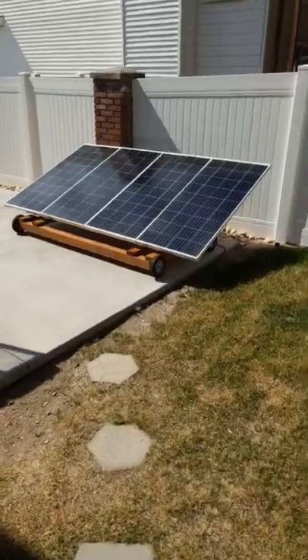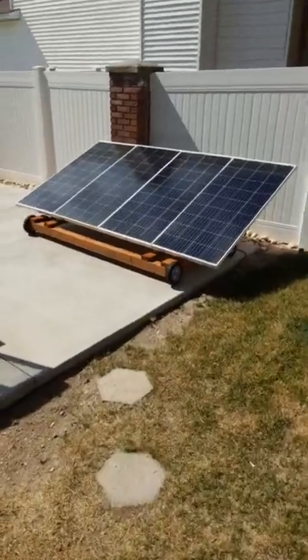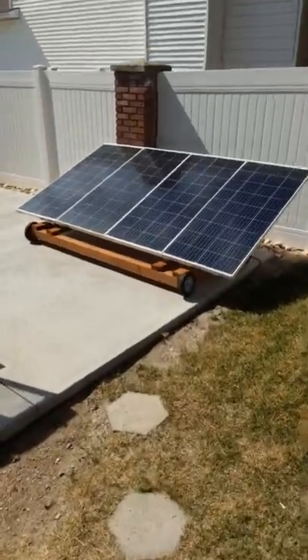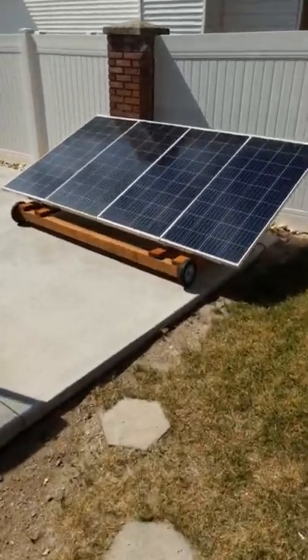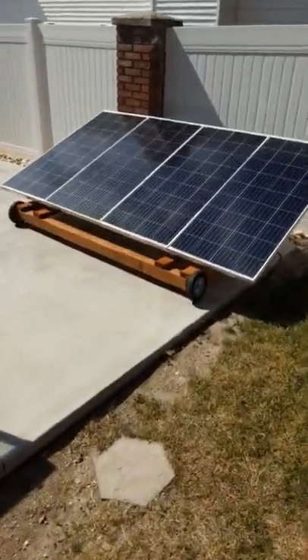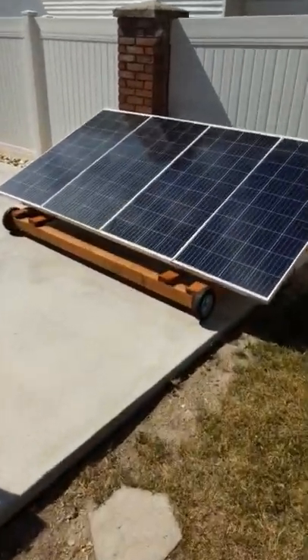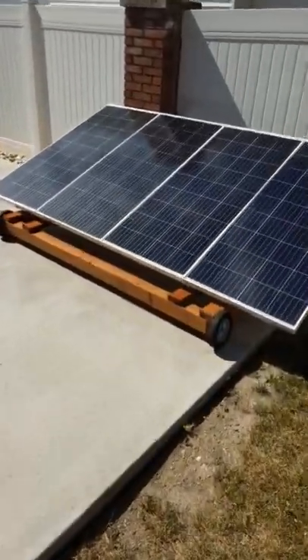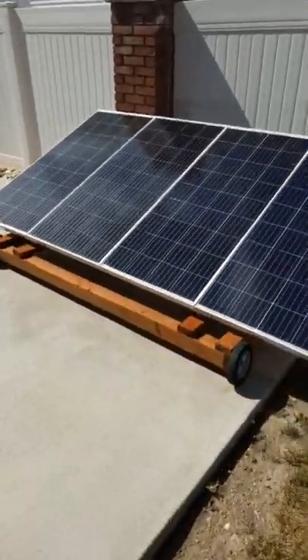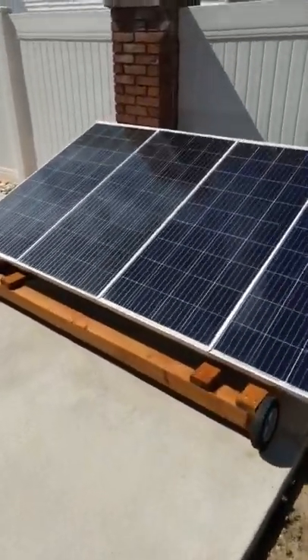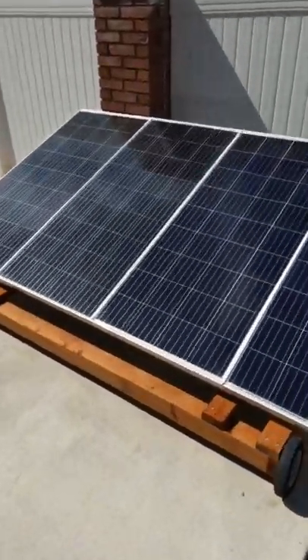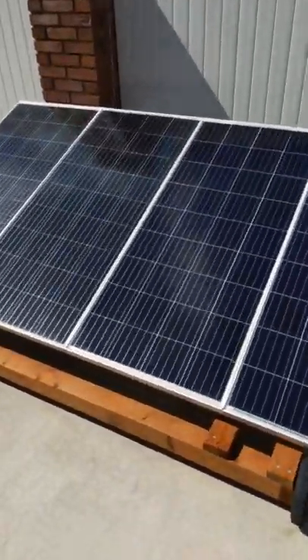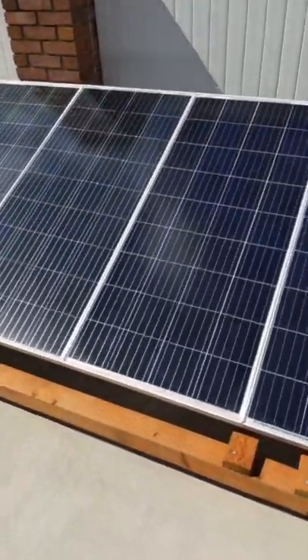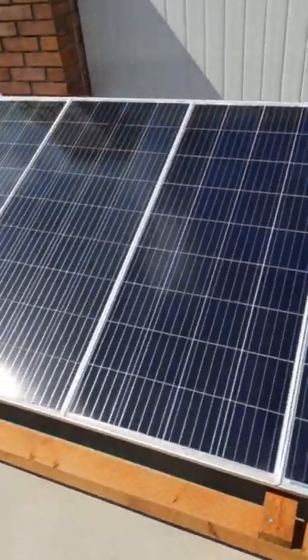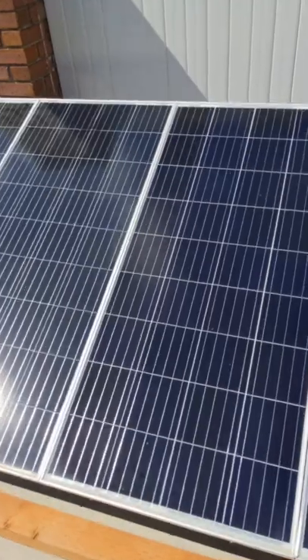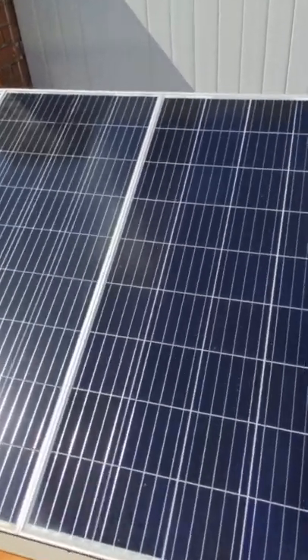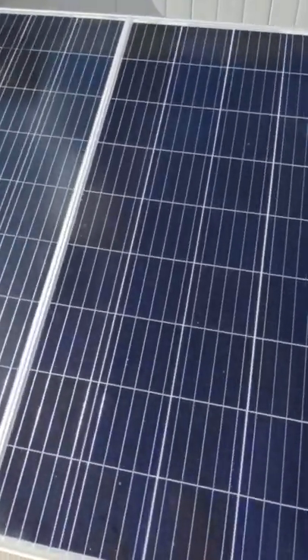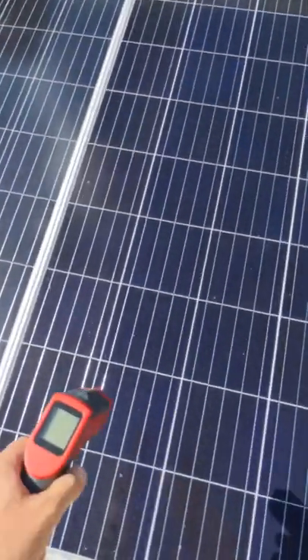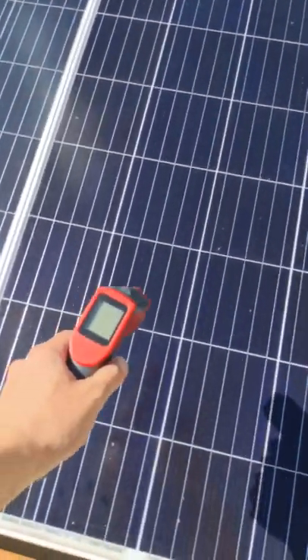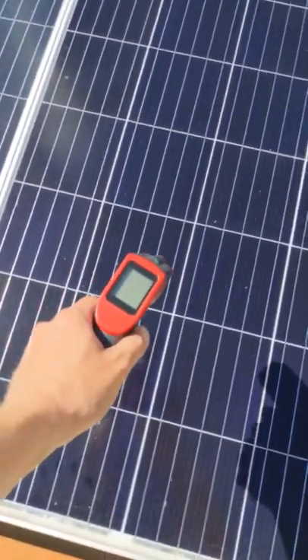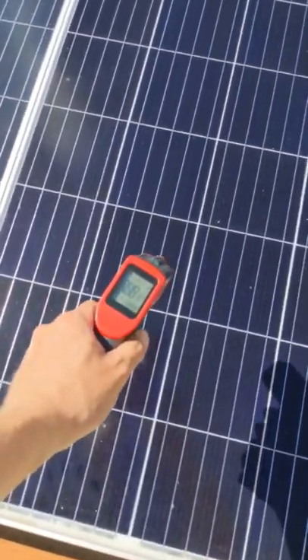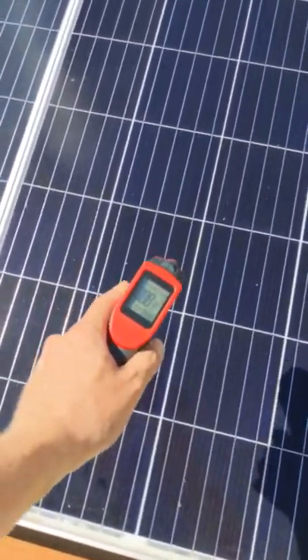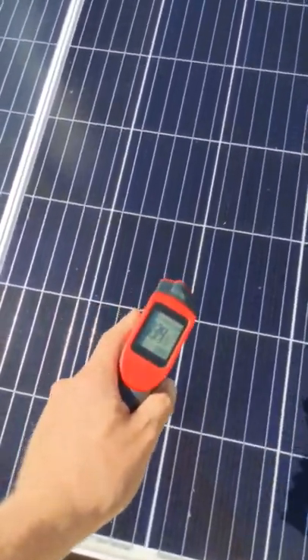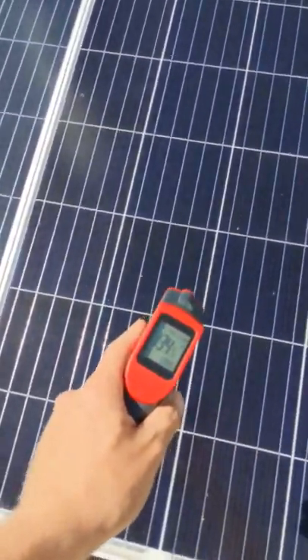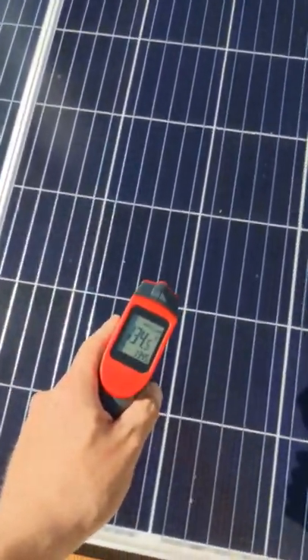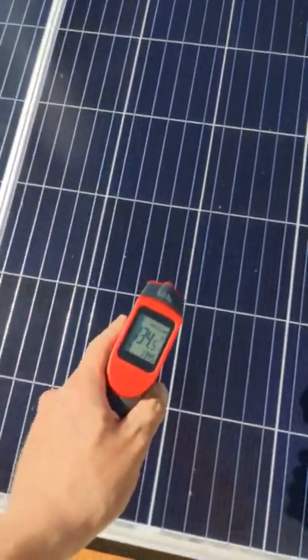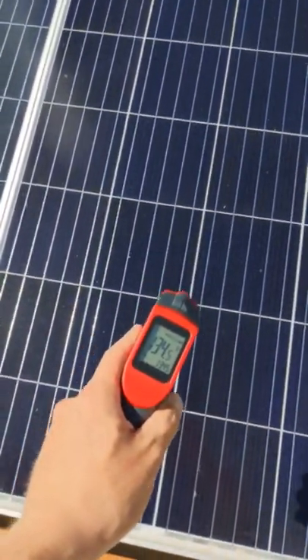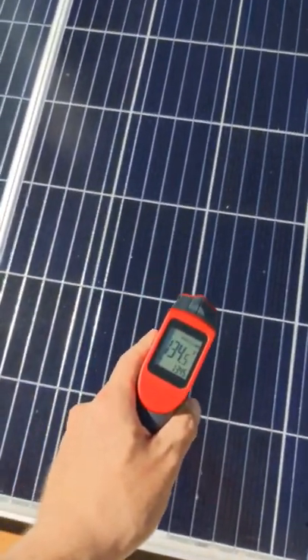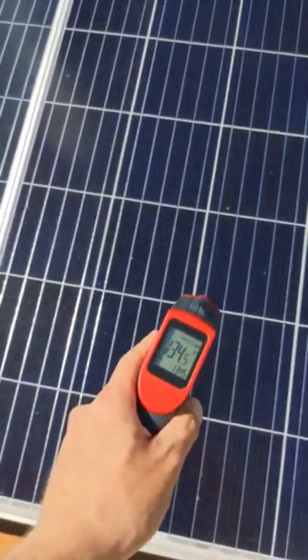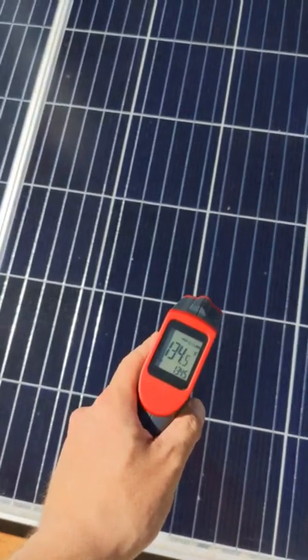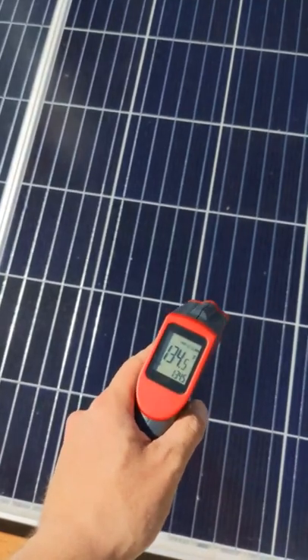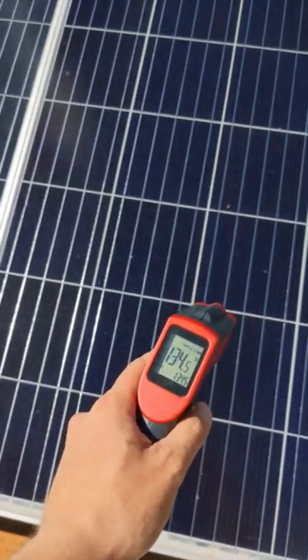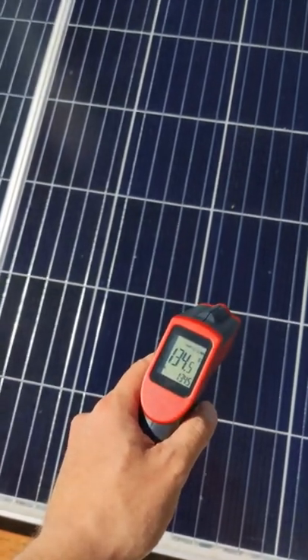It is a miserable 102 degrees today, so I just wanted to see how hot the solar panels were. And 134 degrees.